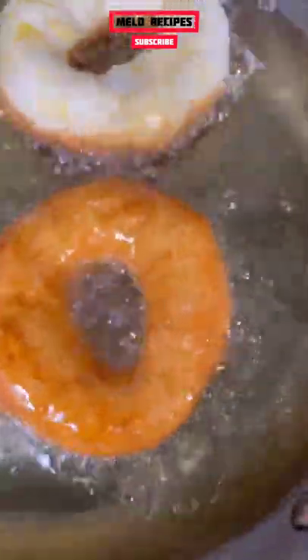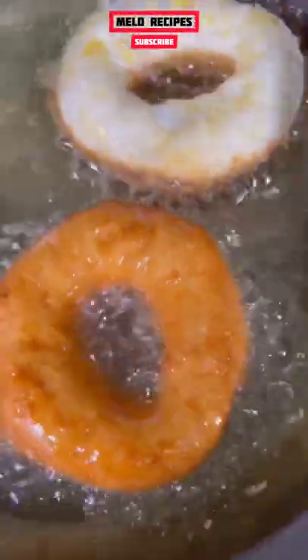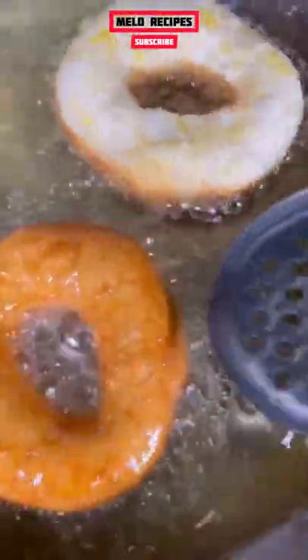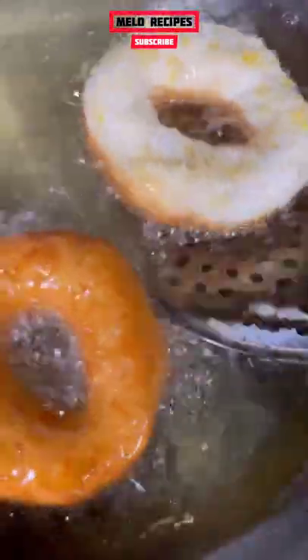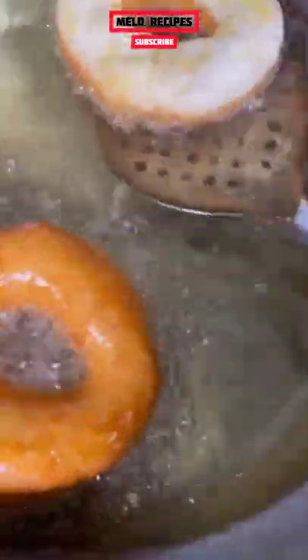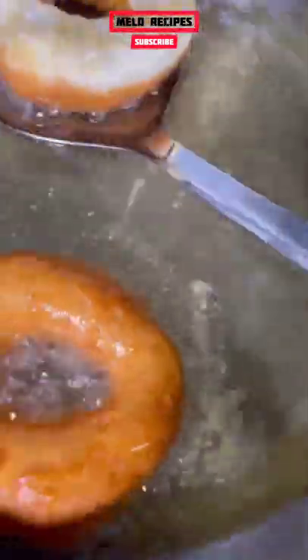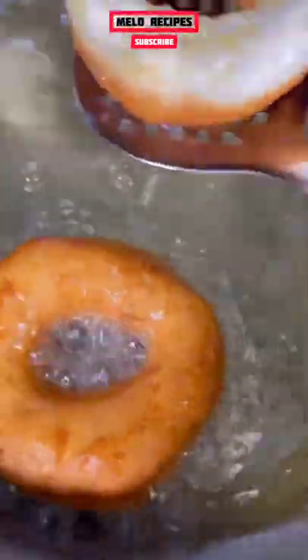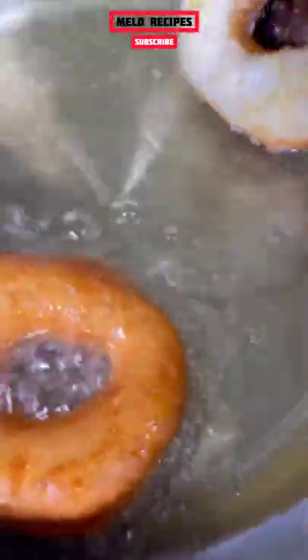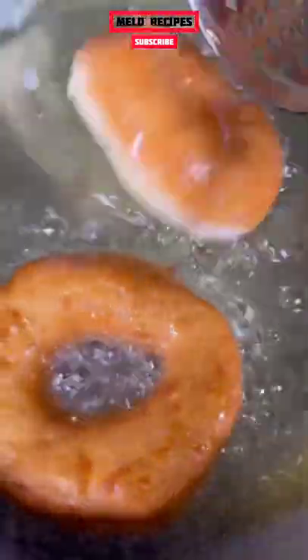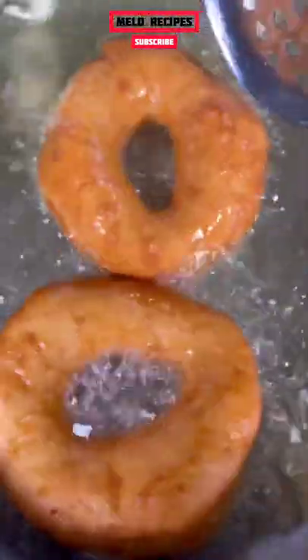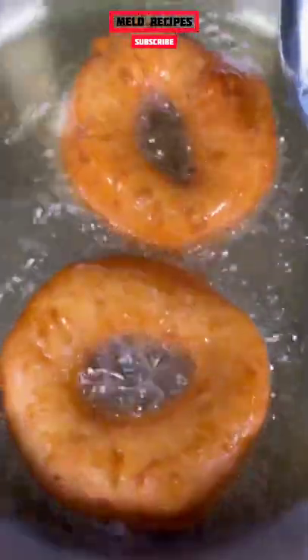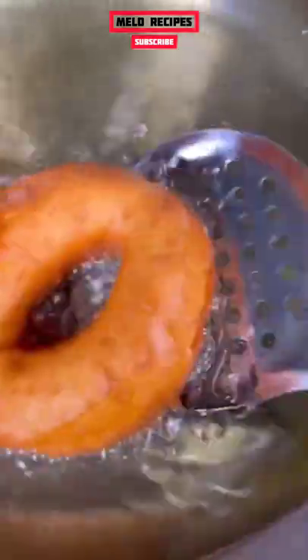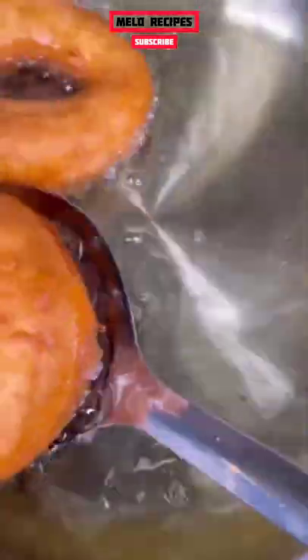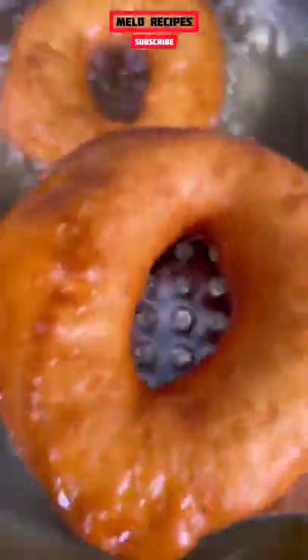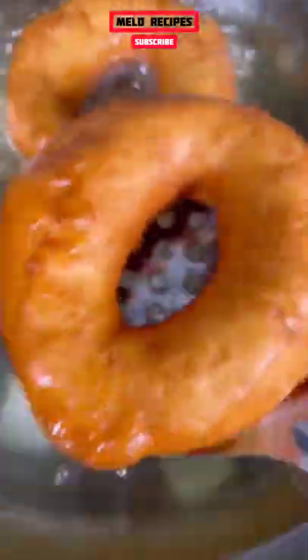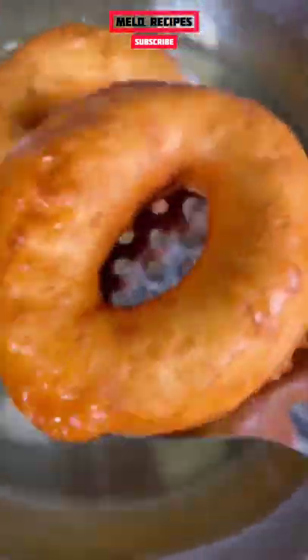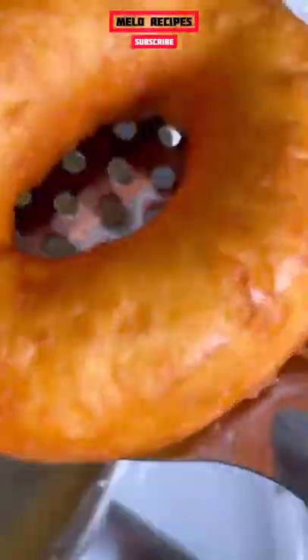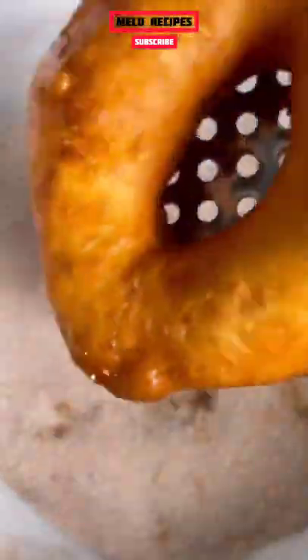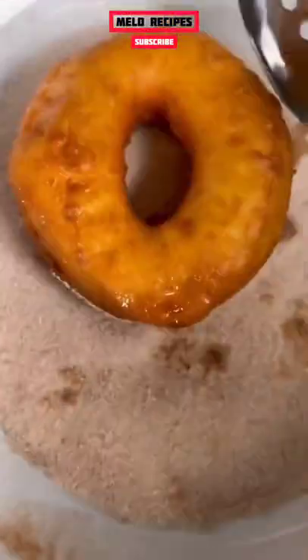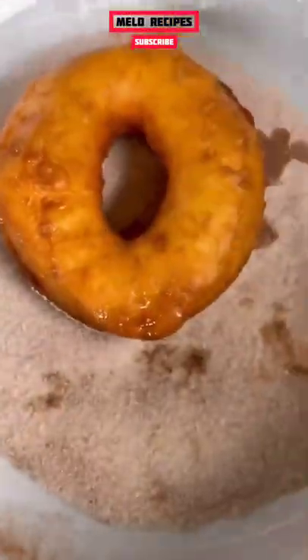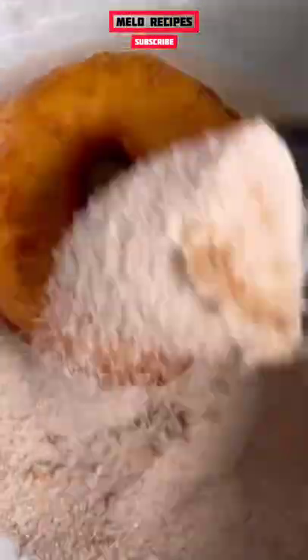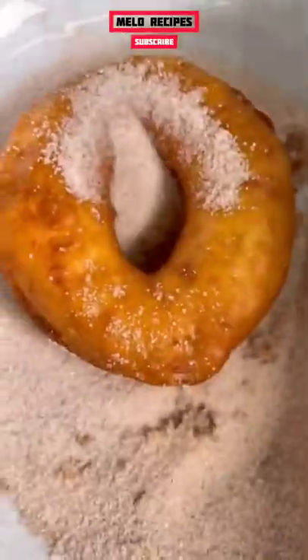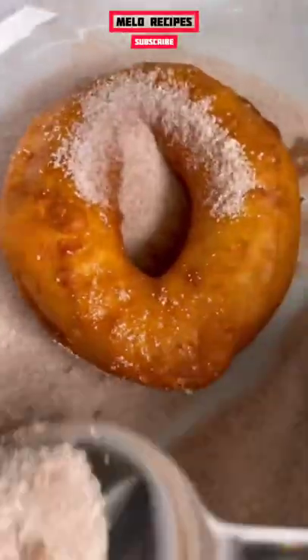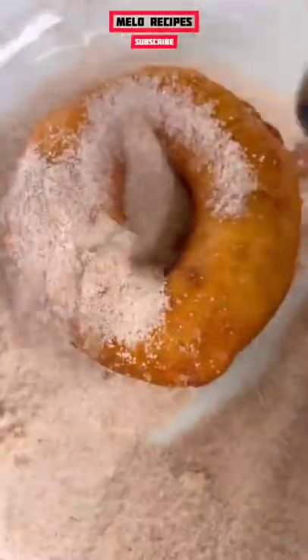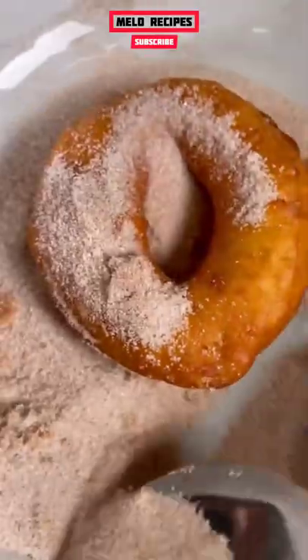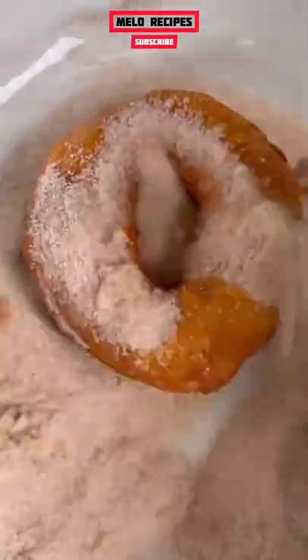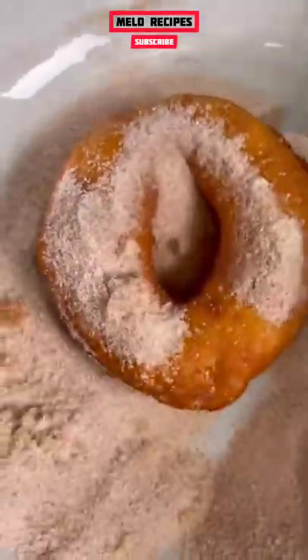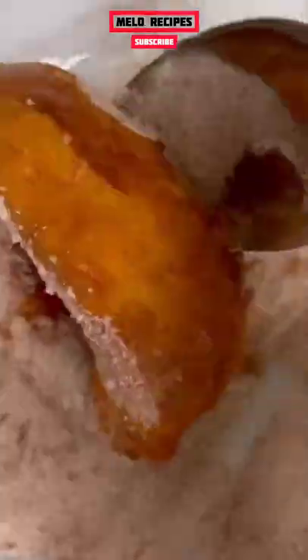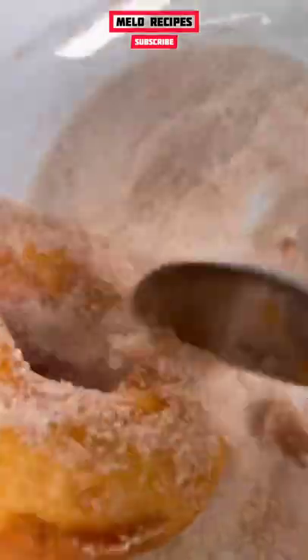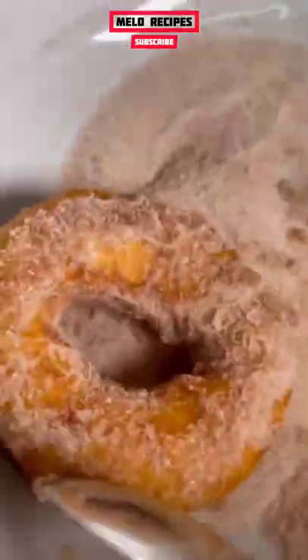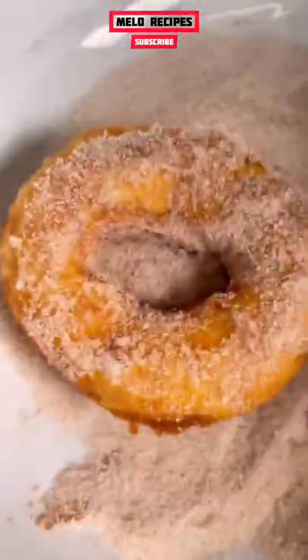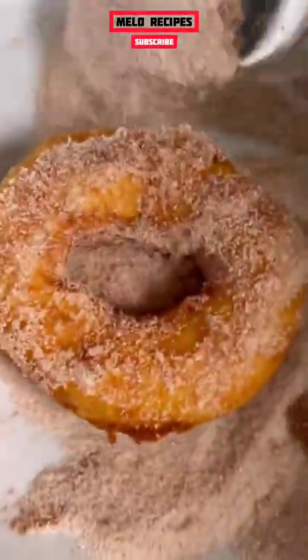It should be a light golden brown like this on both sides. So immediately once they're done, take it out, shake off some of the excess oil, put it in our cinnamon sugar blend, and make sure you fully coat it on both sides all the way around.